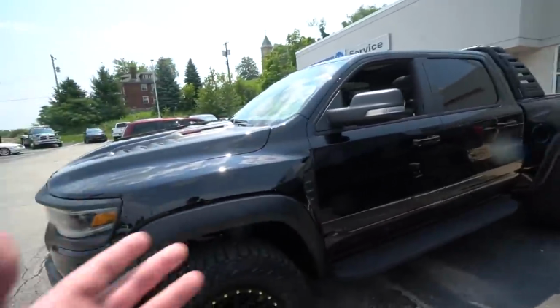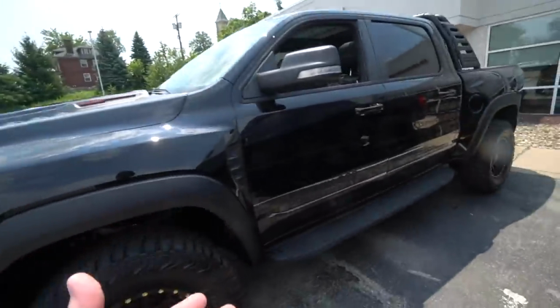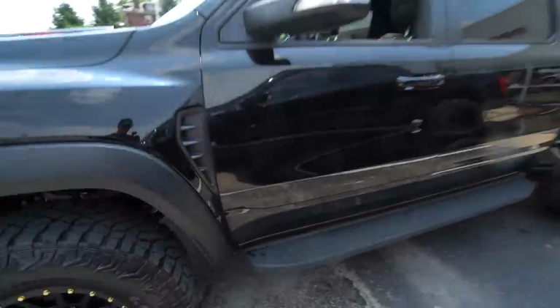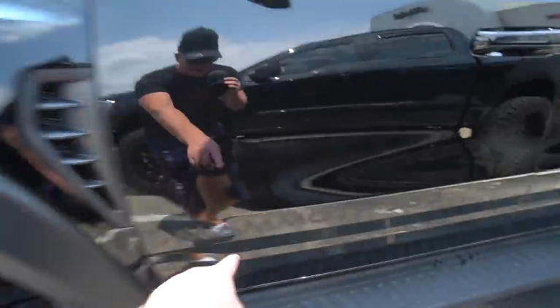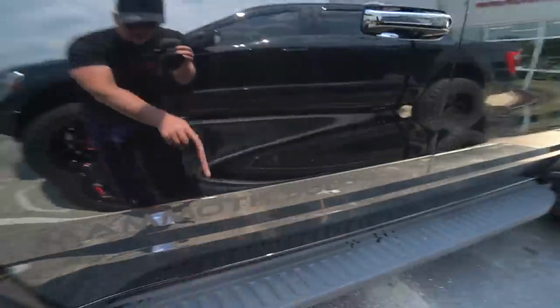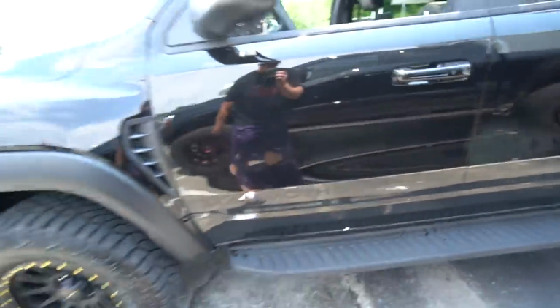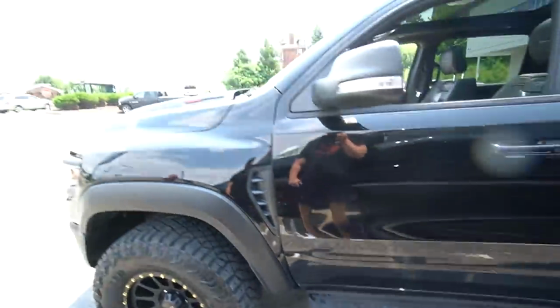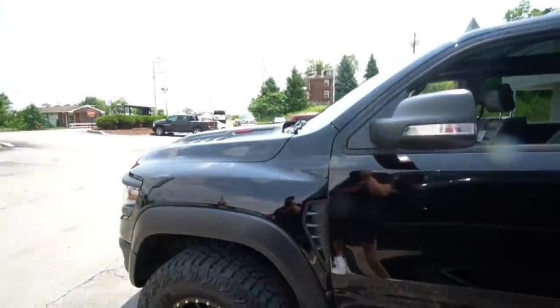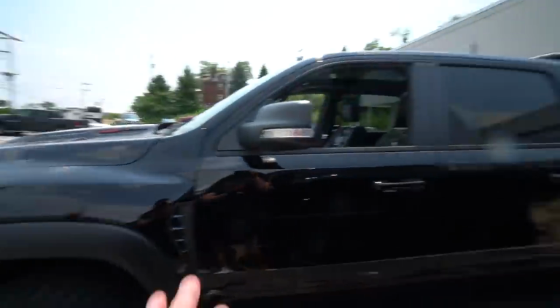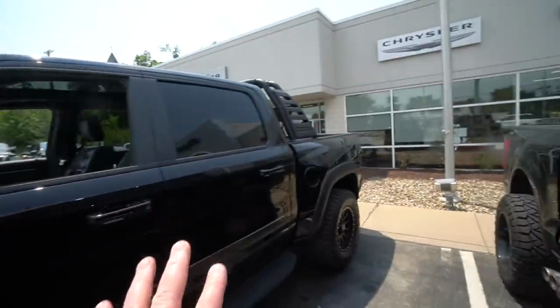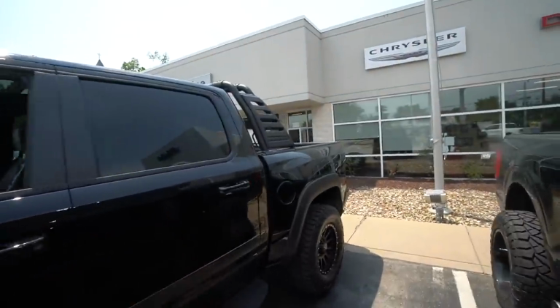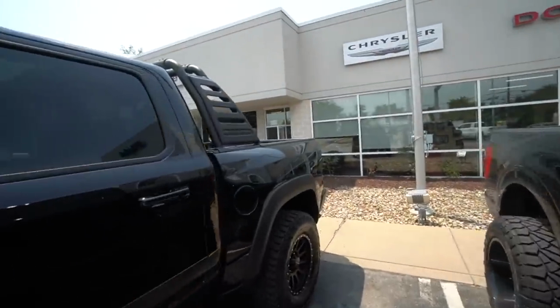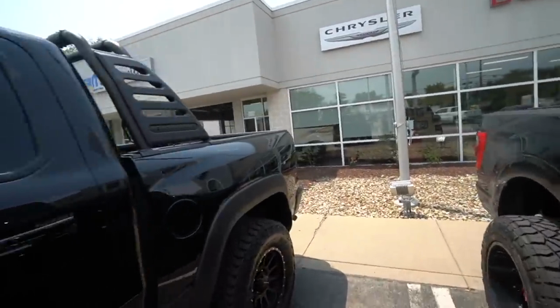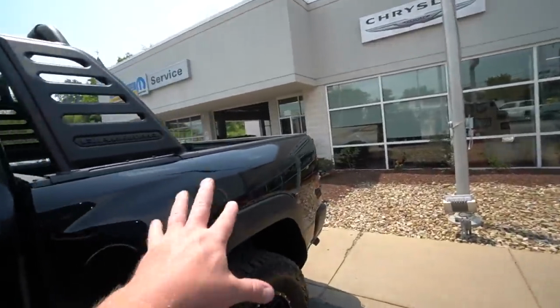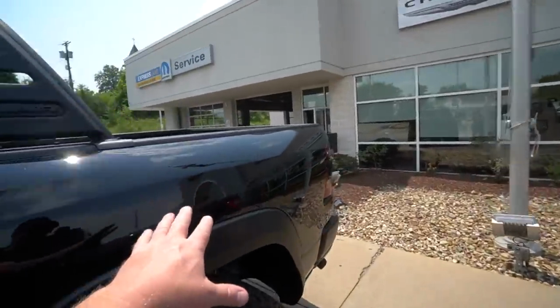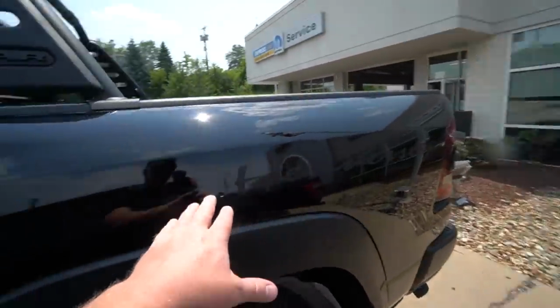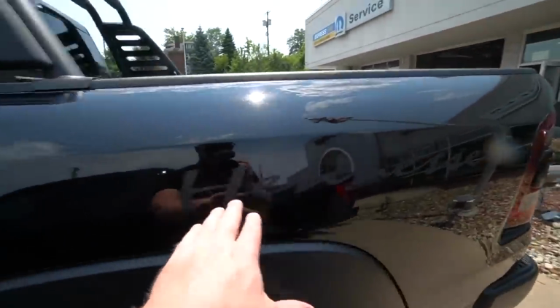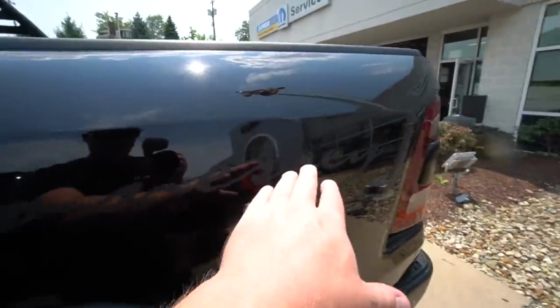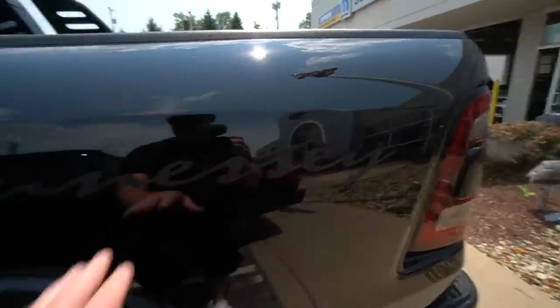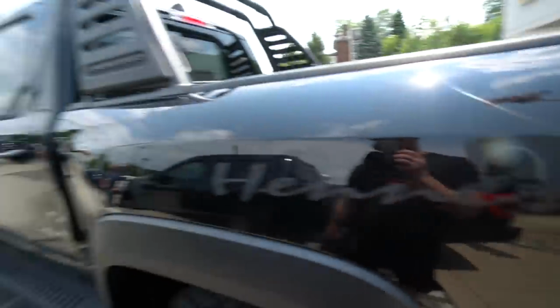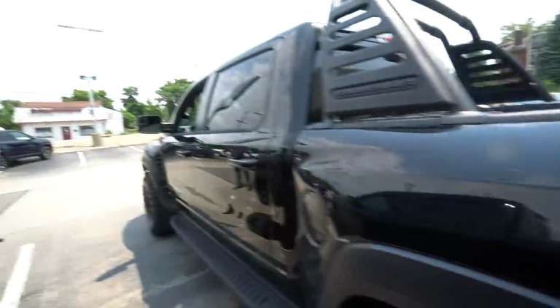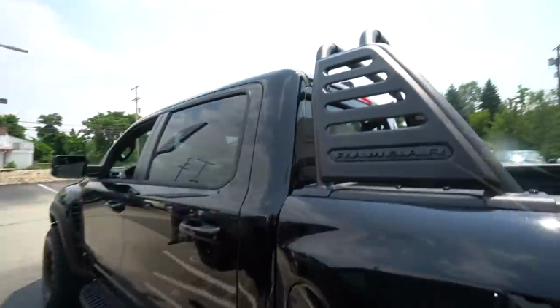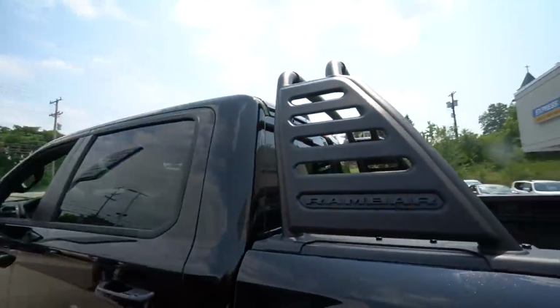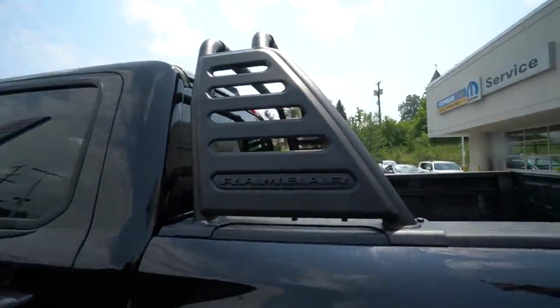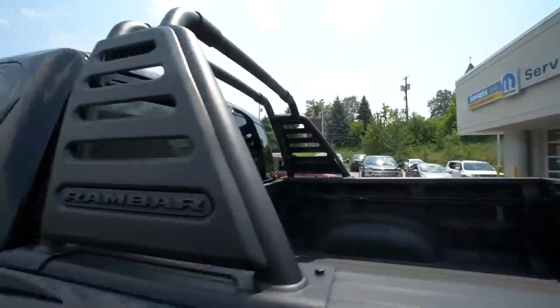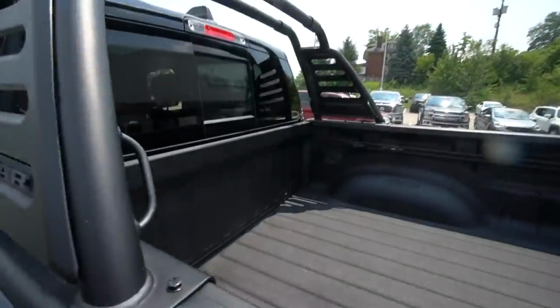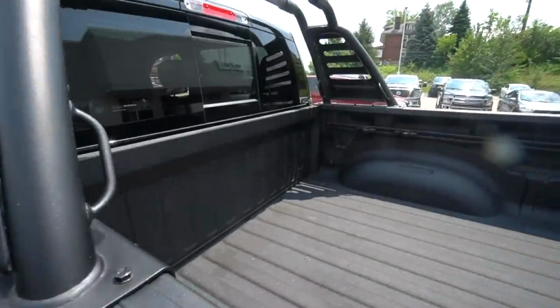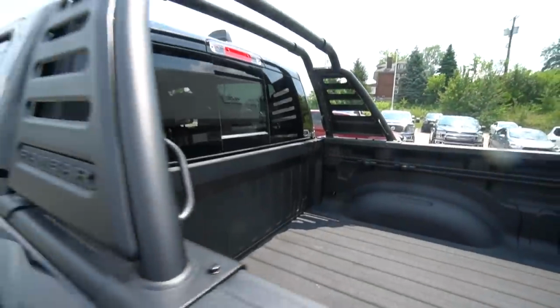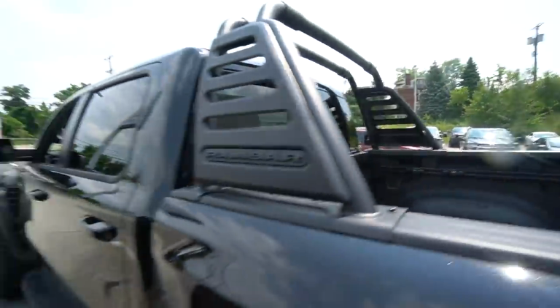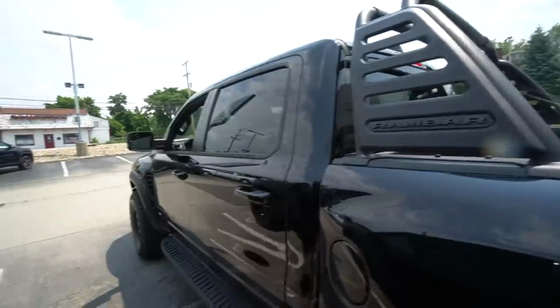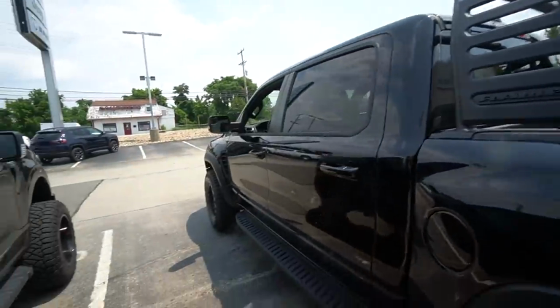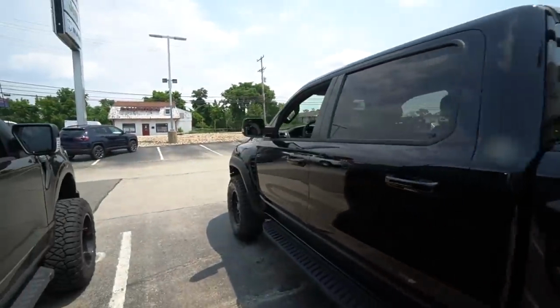By far the coolest truck you can buy out of the box. Now granted it has the Mammoth 900 package on it, Hennessy's touch, which I like — the badging is very subtle, you can hardly see it, but this thing is just wow, this is sick.